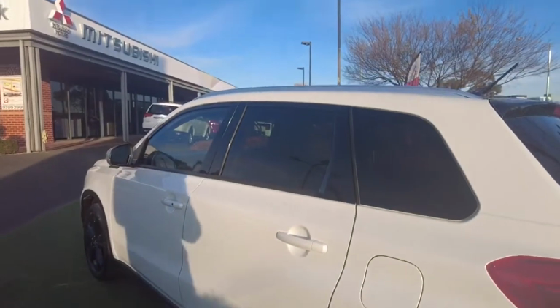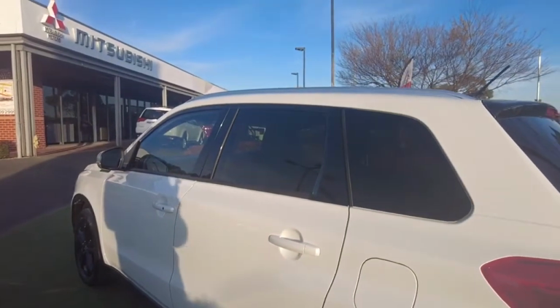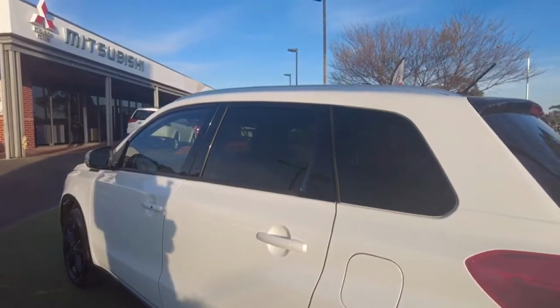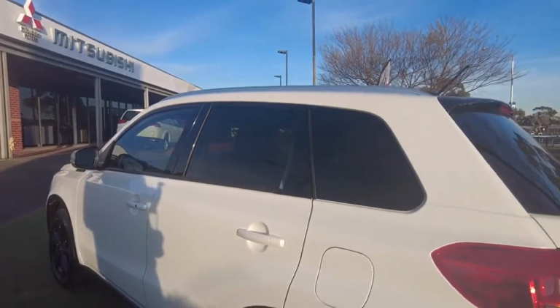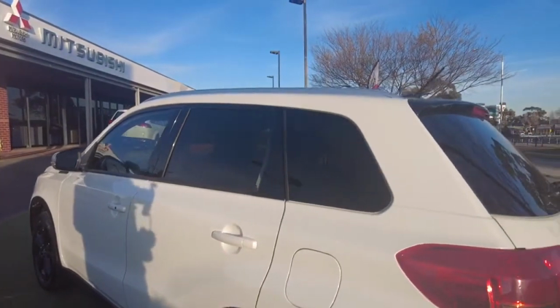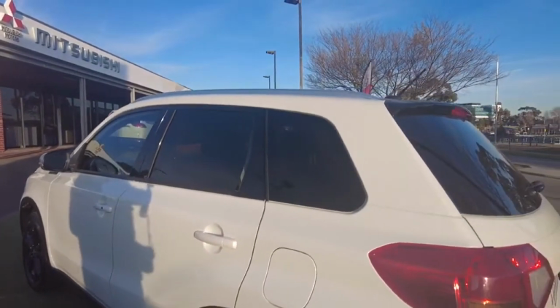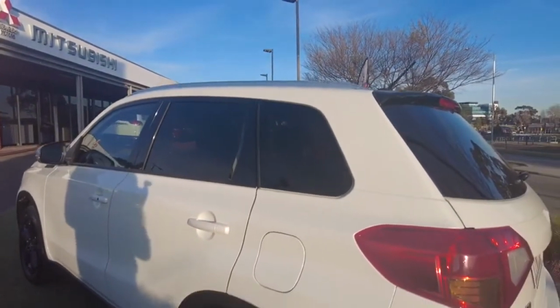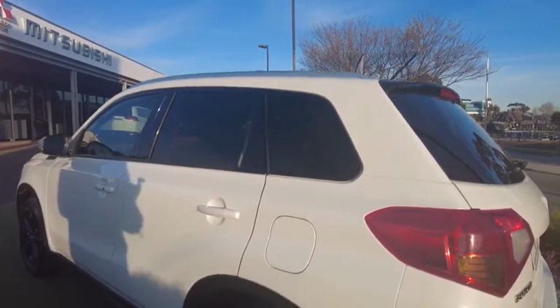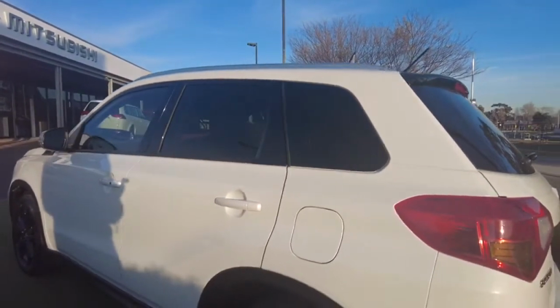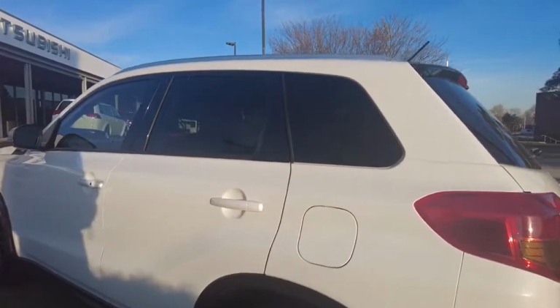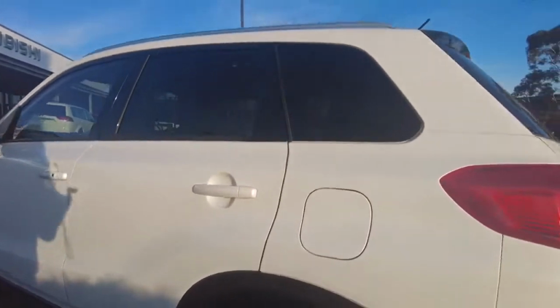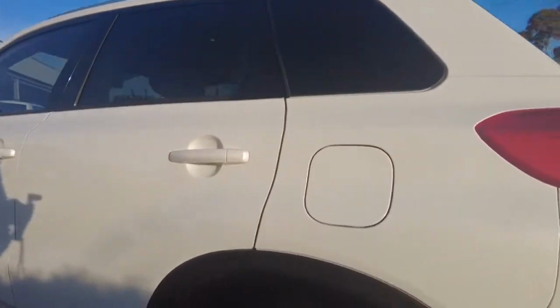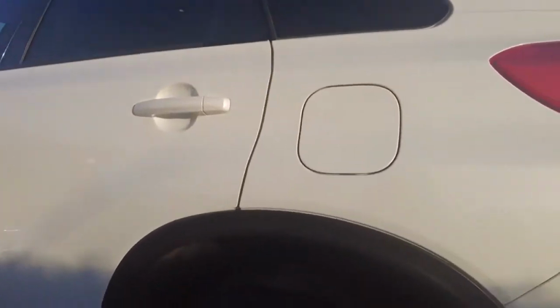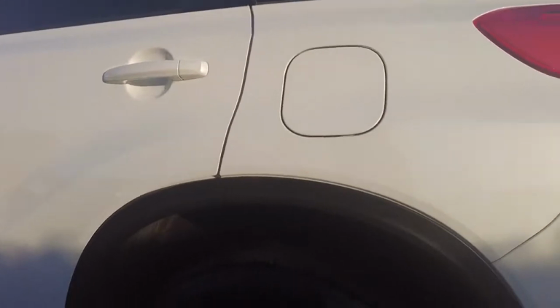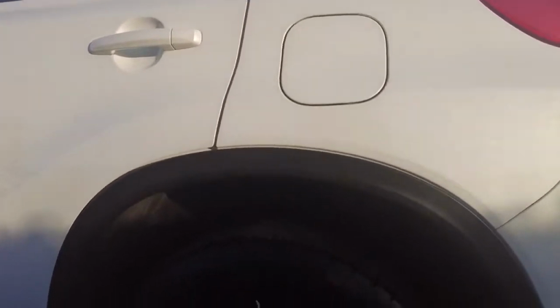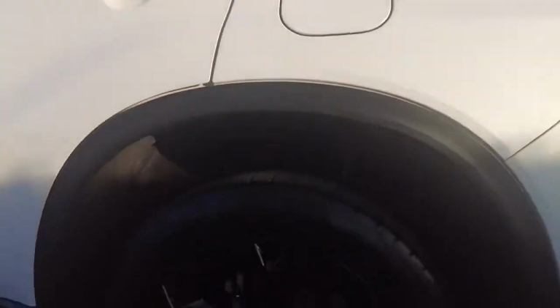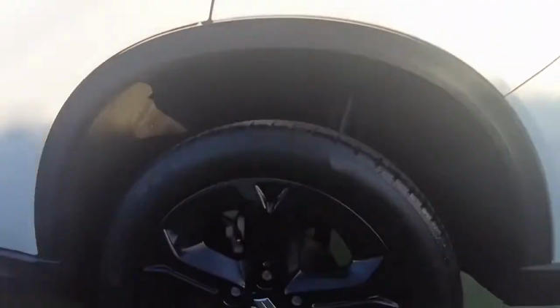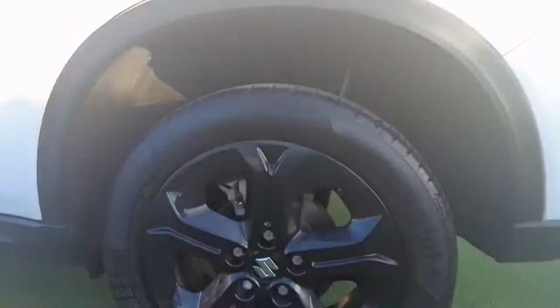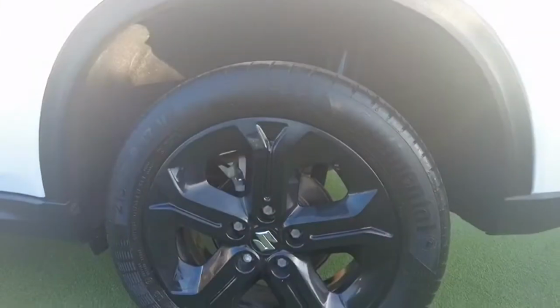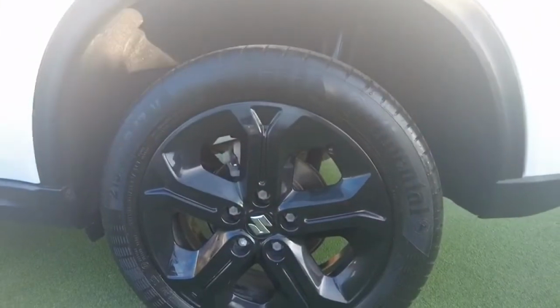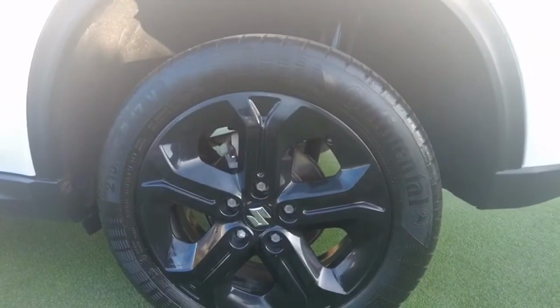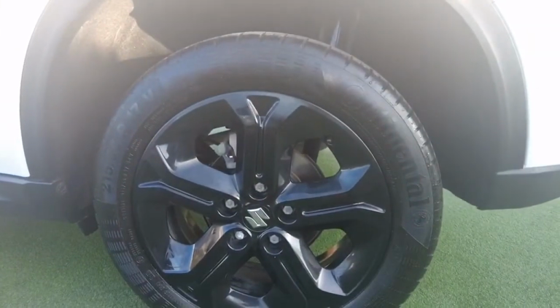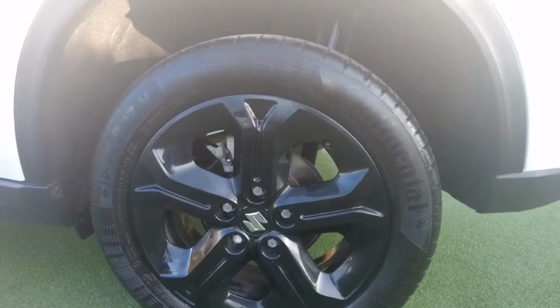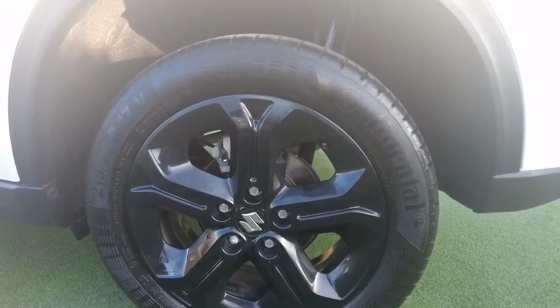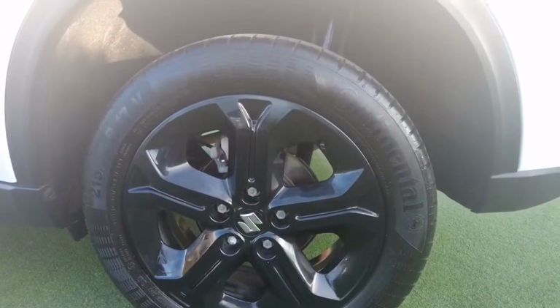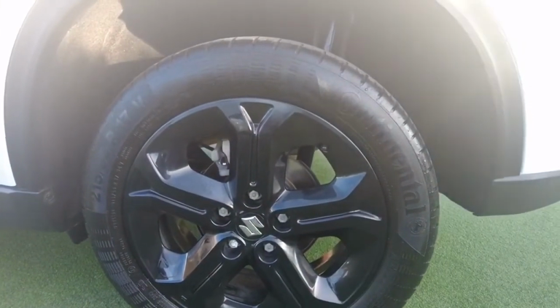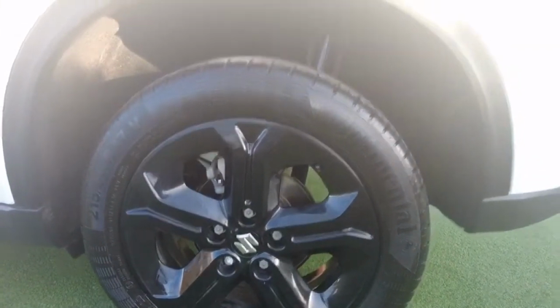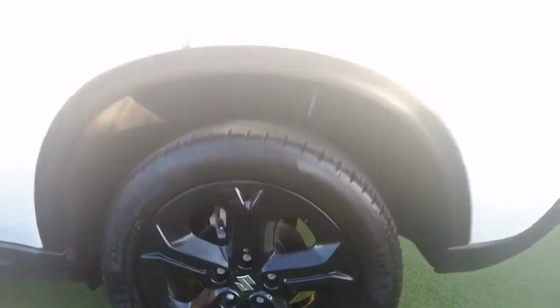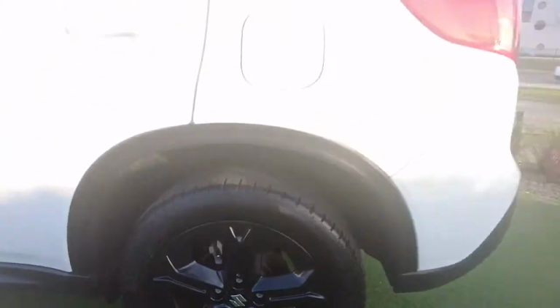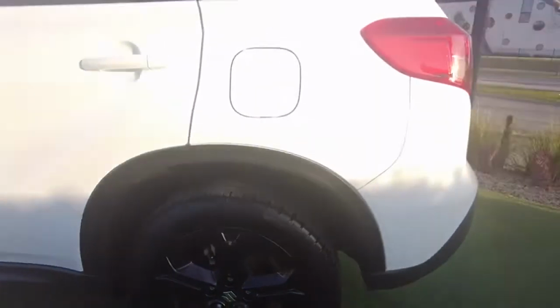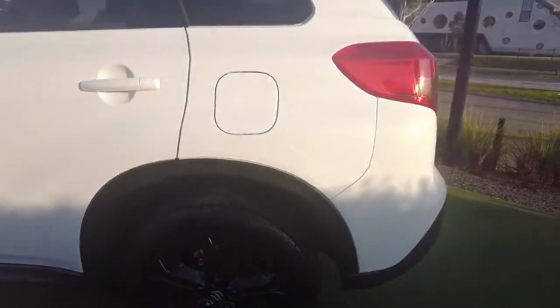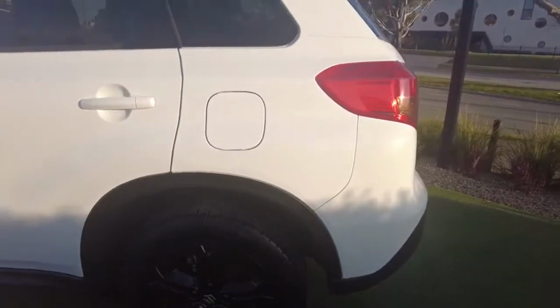We do have our fuel cap over here on the left hand side. Having another look at the back left hand tyre, there's no noticeable gutter rash or anything like that on that one.